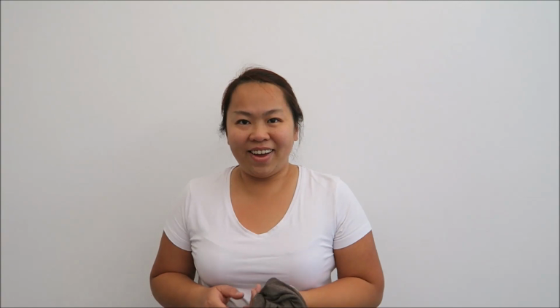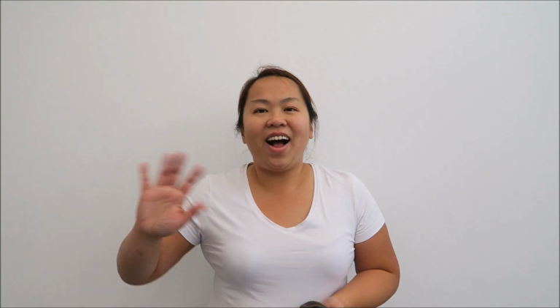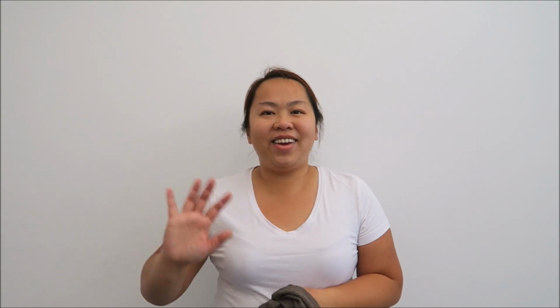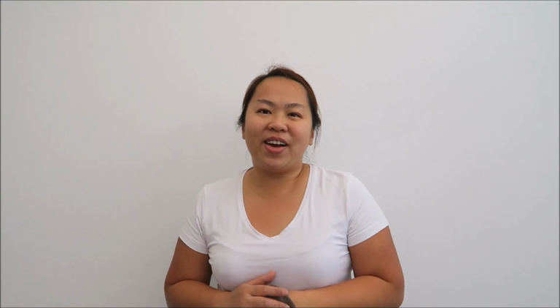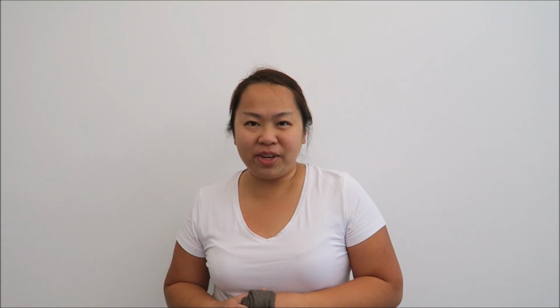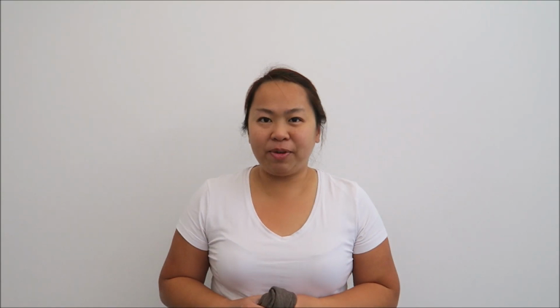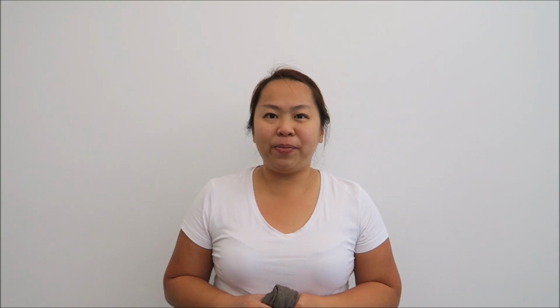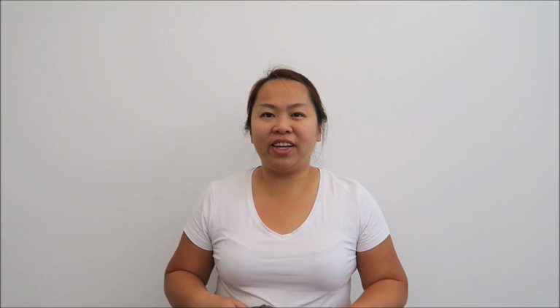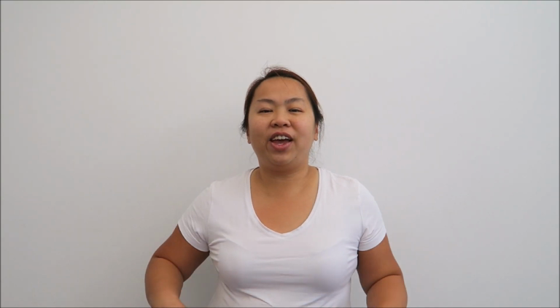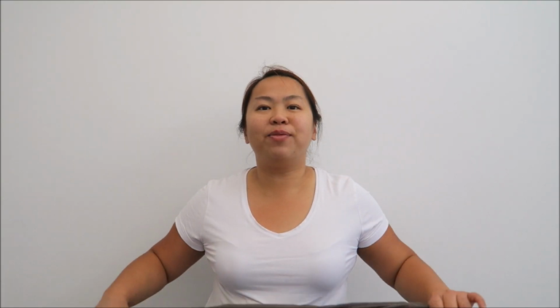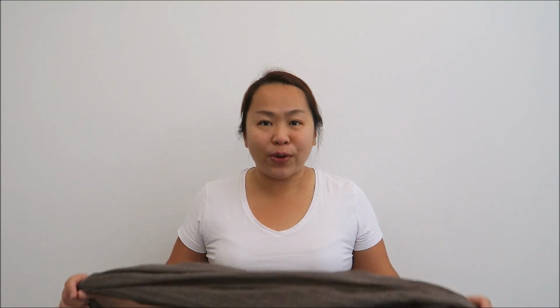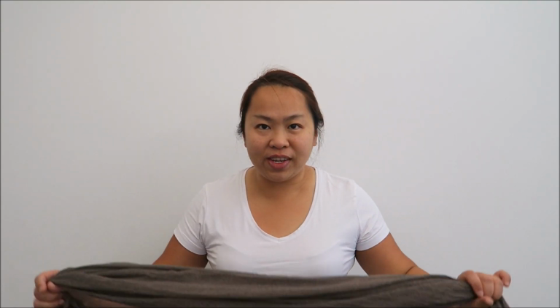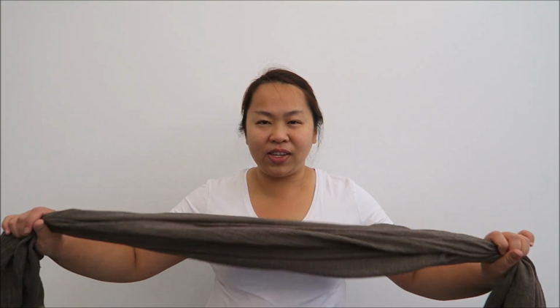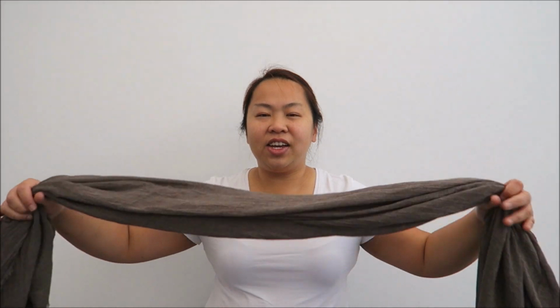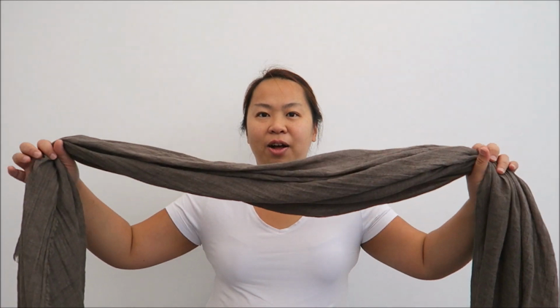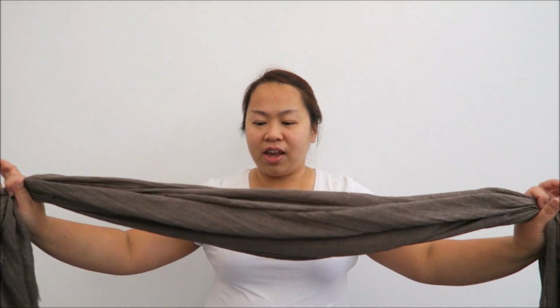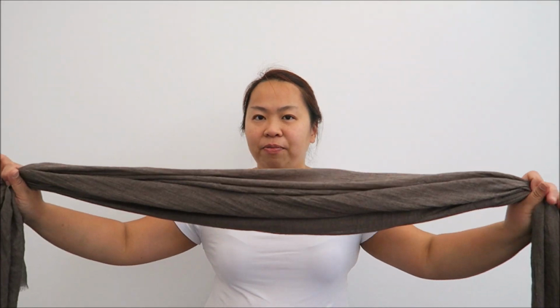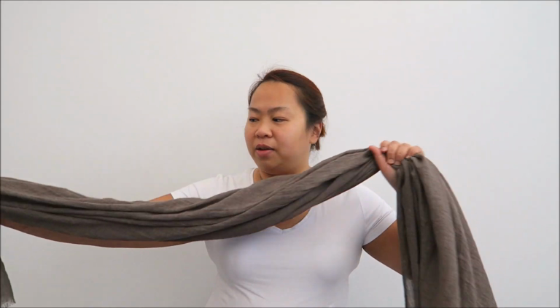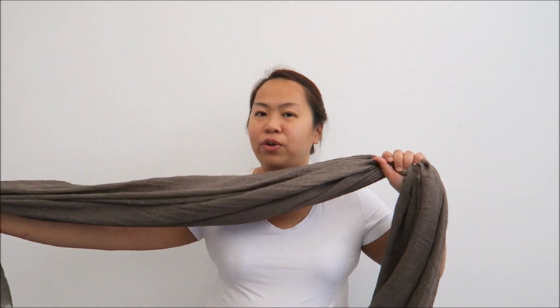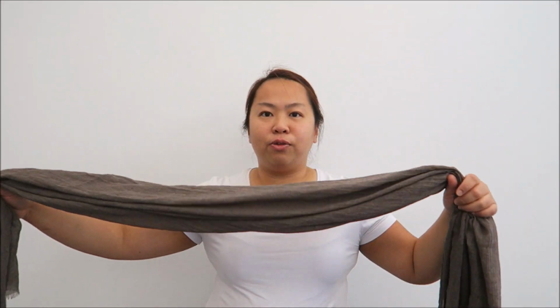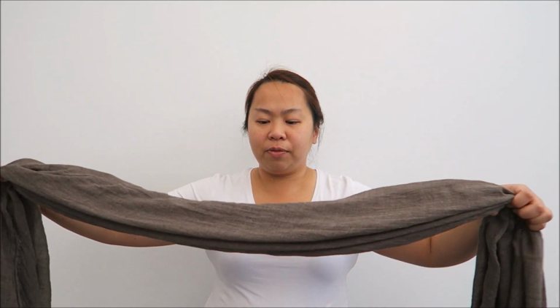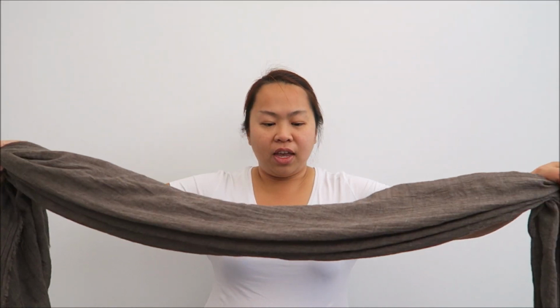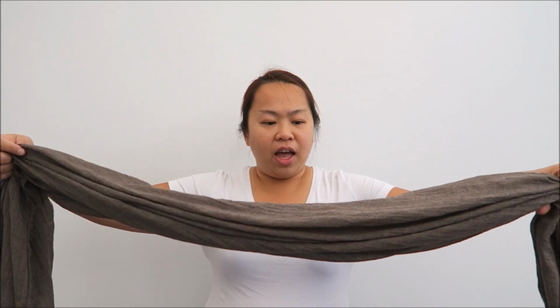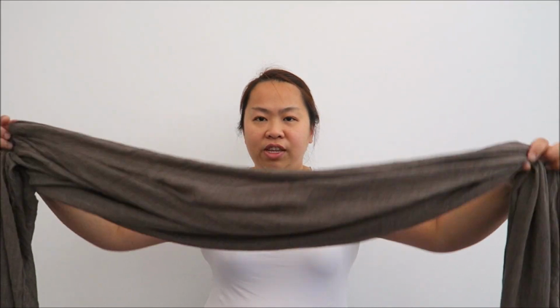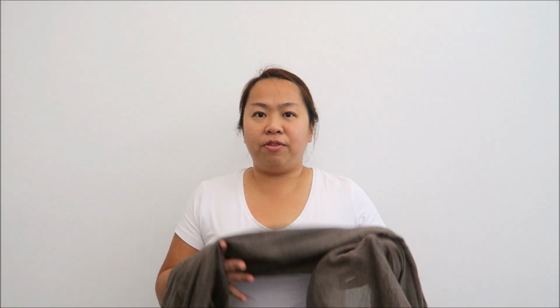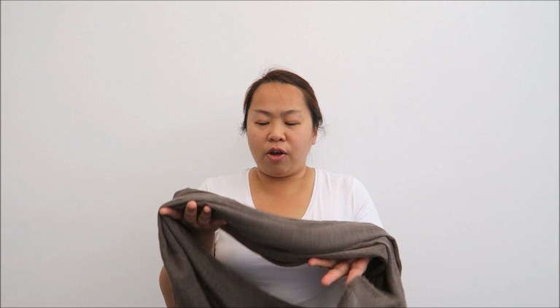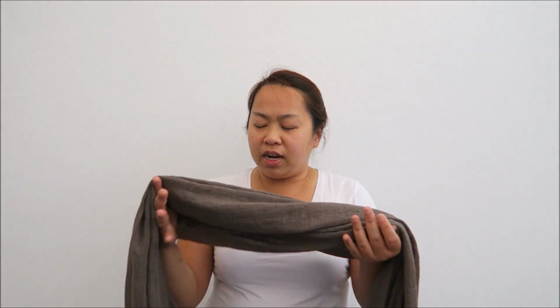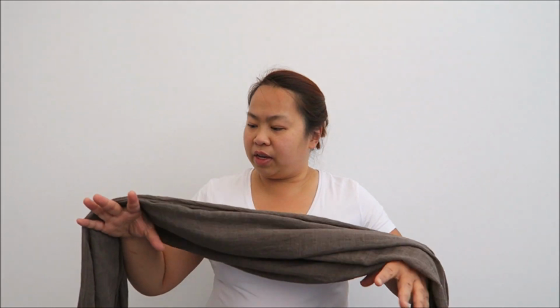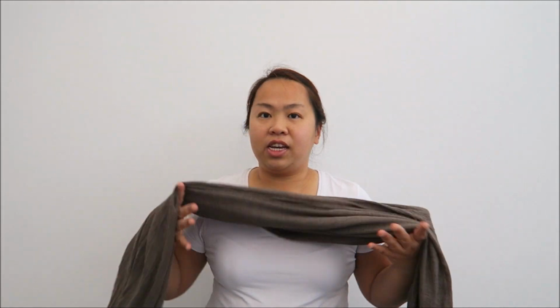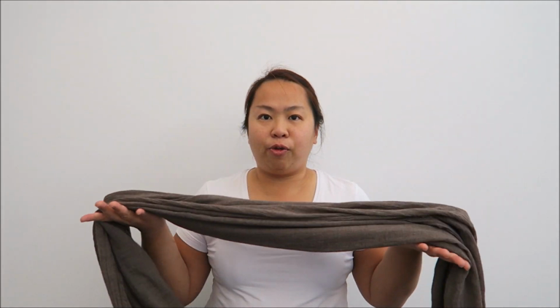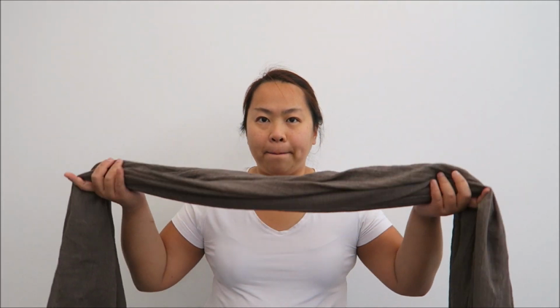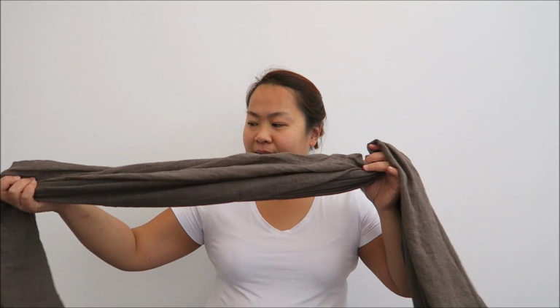Hi, I'm Eileen from E.T. Speaks from Home blog. Today I'm going to show you this Horta scarf. It's called the Lorita. It's very soft and the colour is grey mixed.